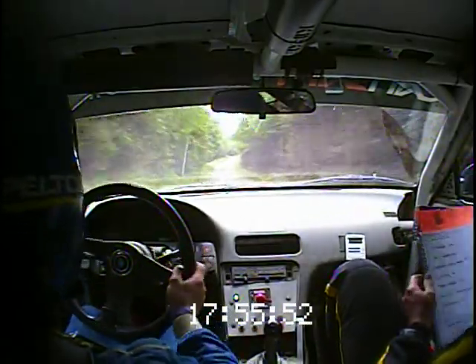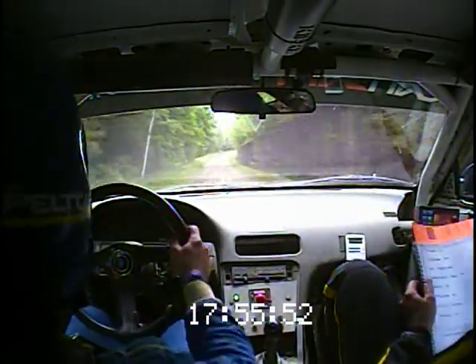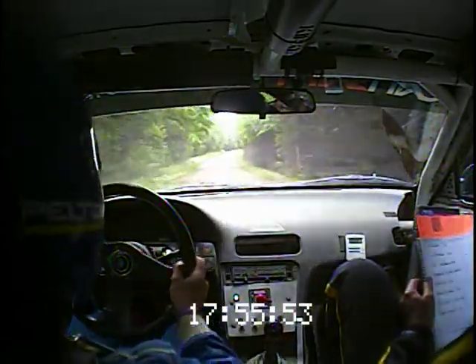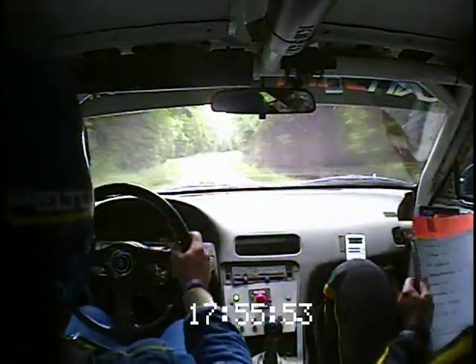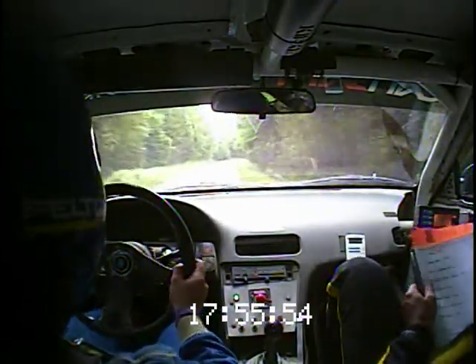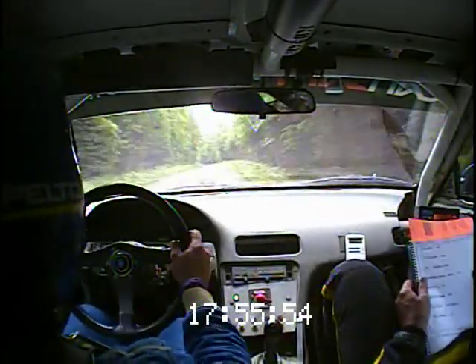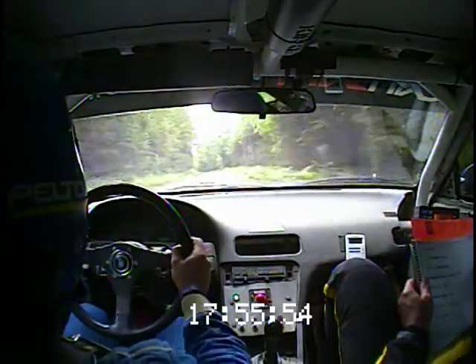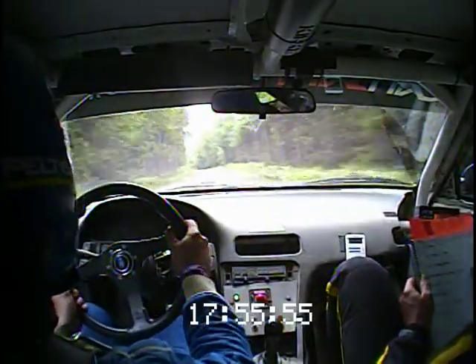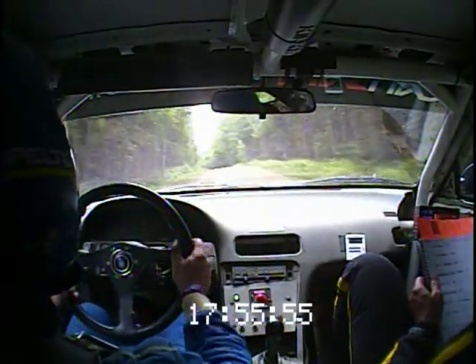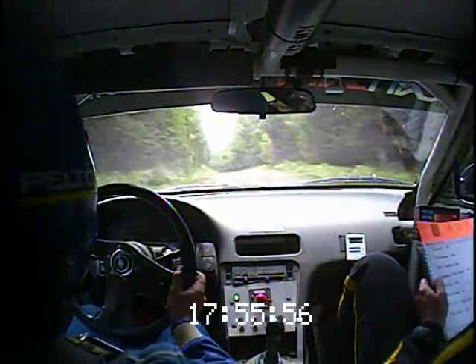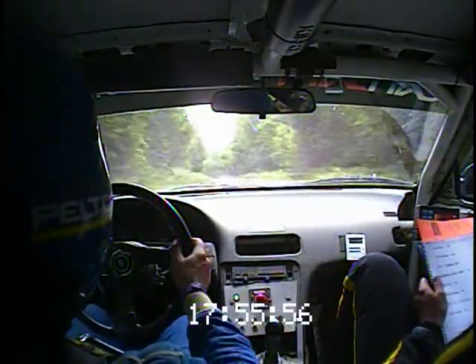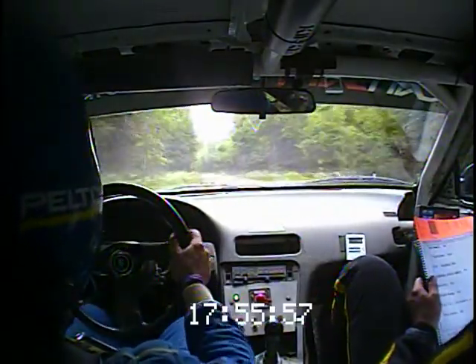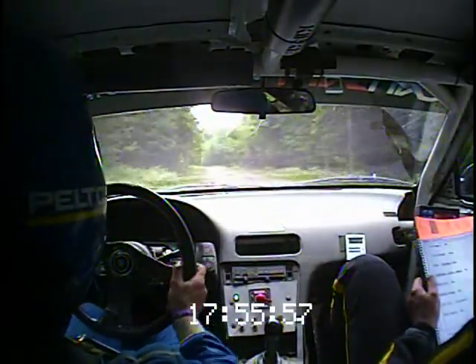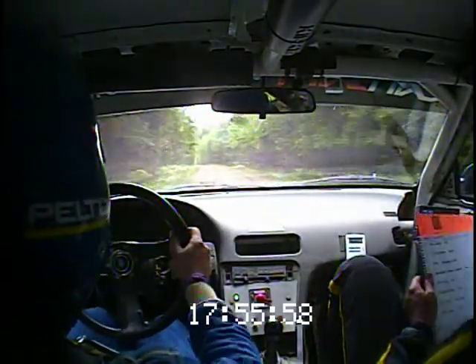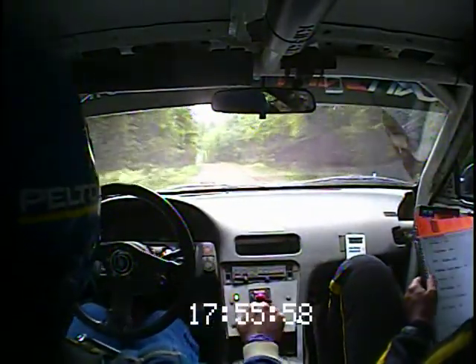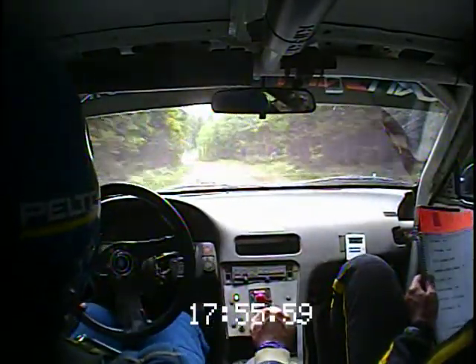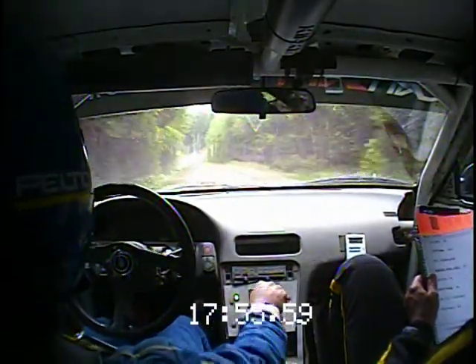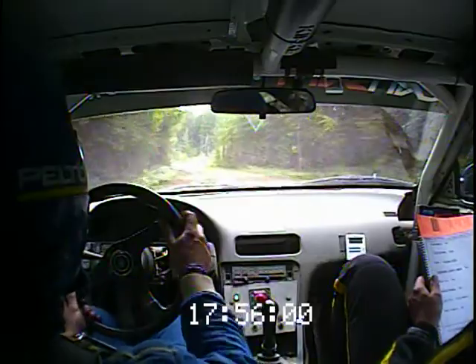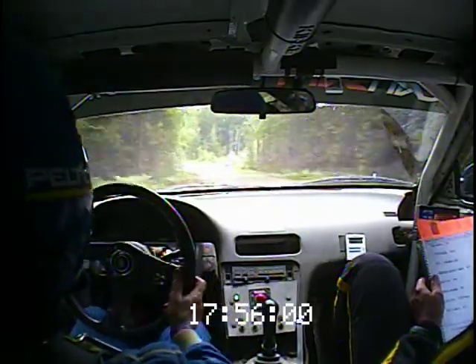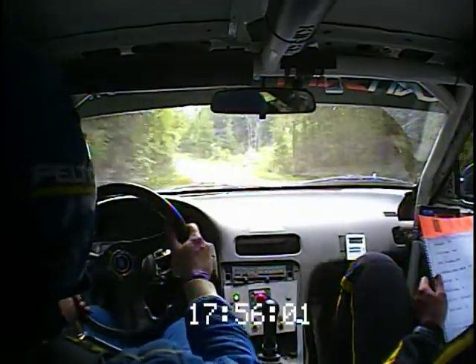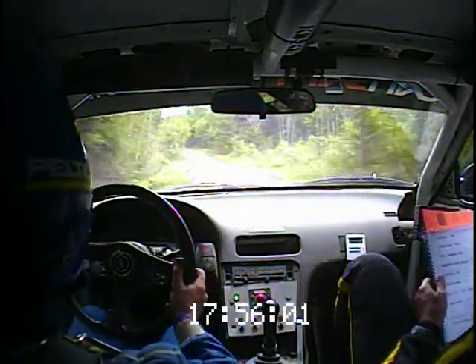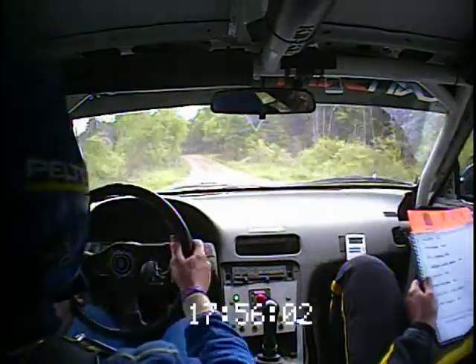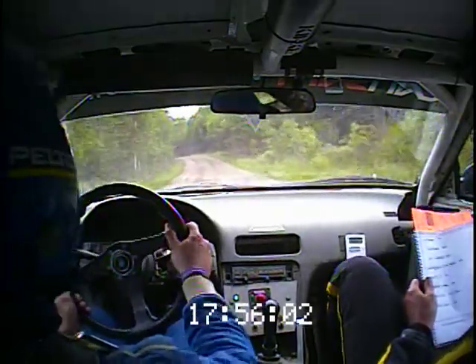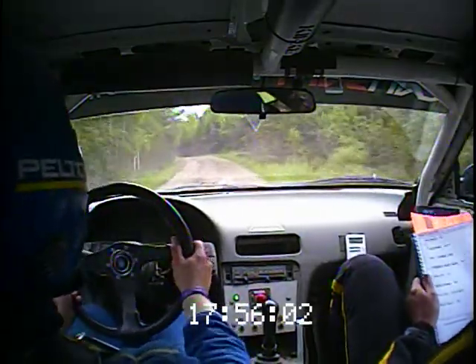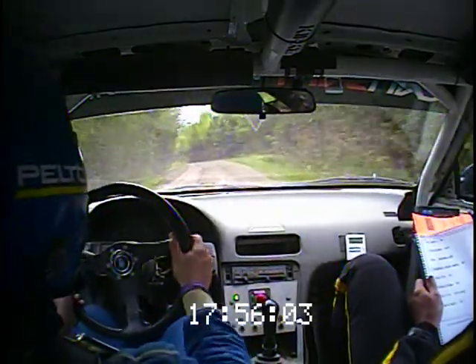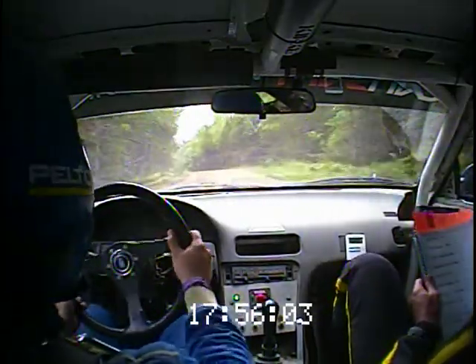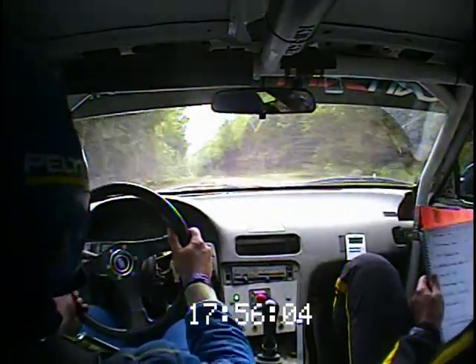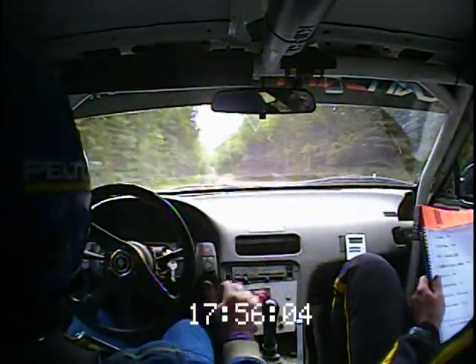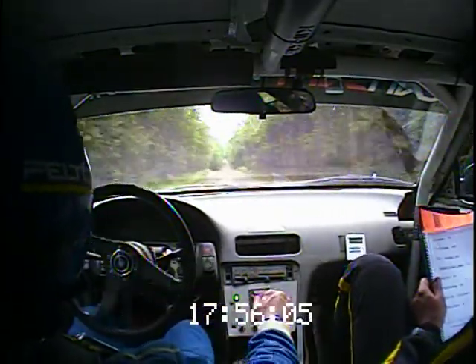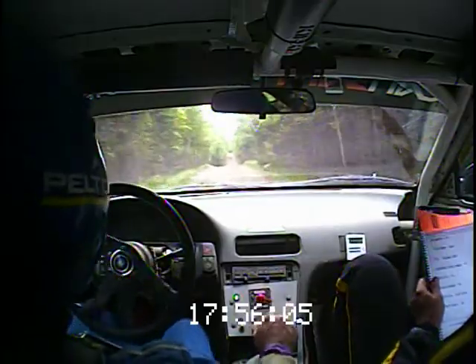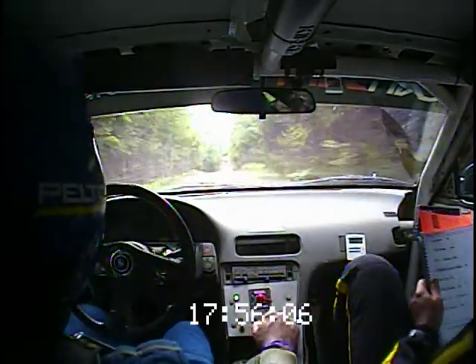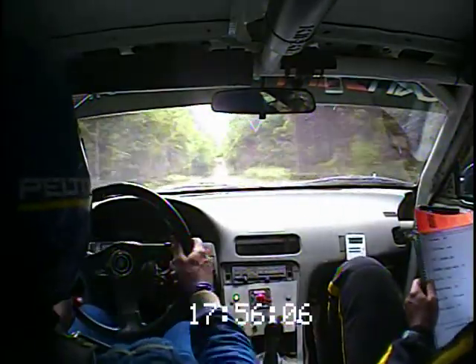Over small crest. Then 80, to a caution, left 5, over bump. This is a left 6. 80, caution. Left 5, over bump, and left 5 plus. Kinks 160.